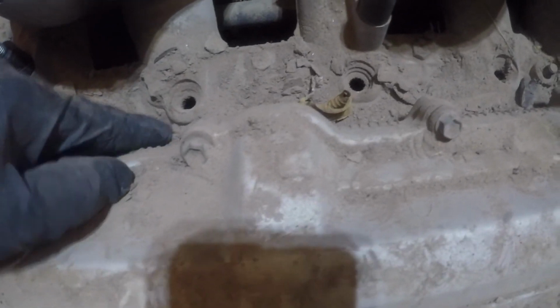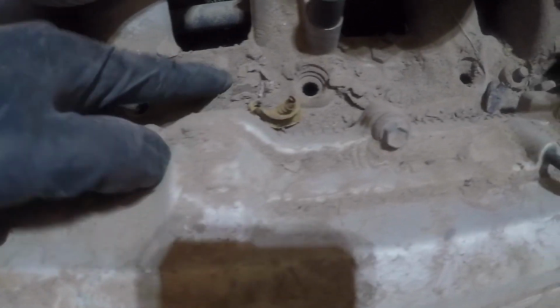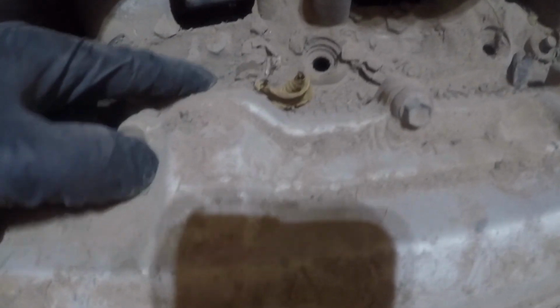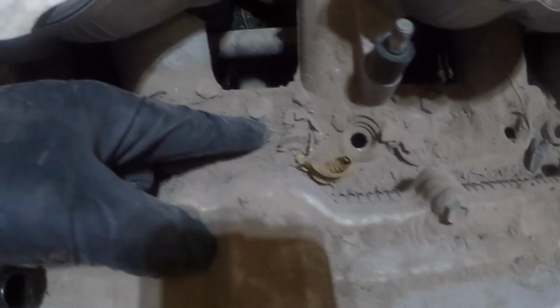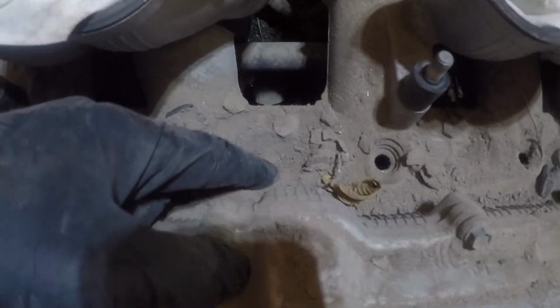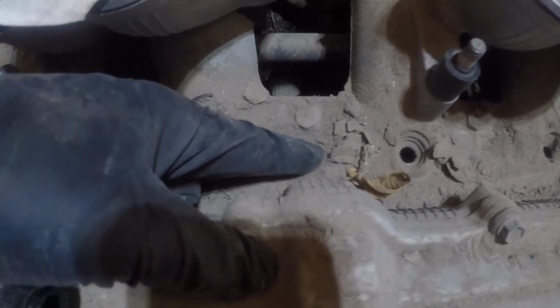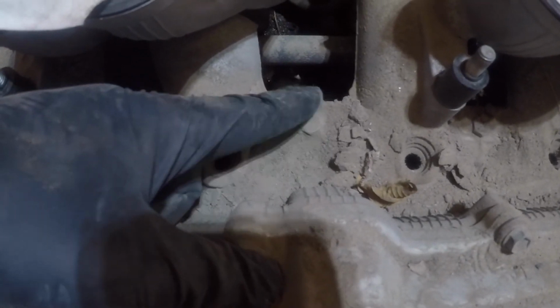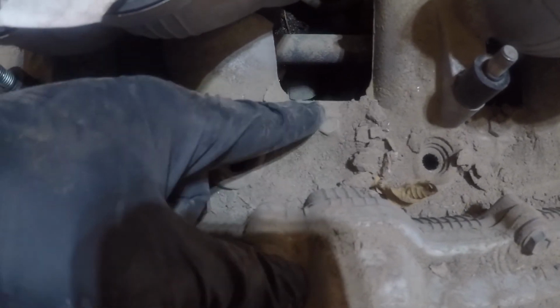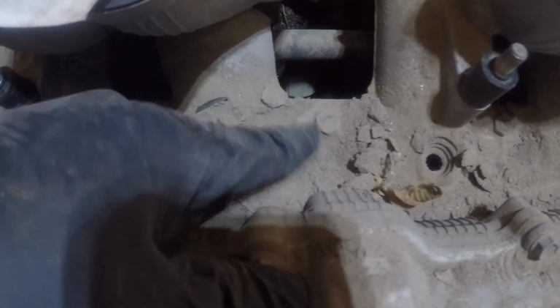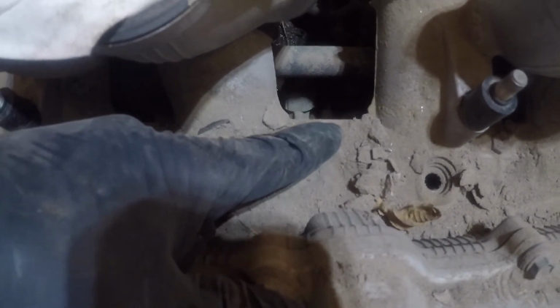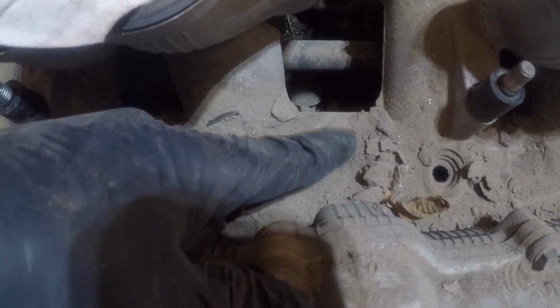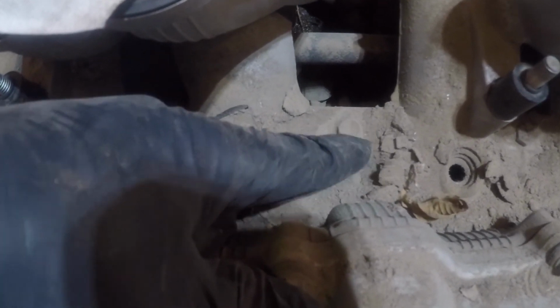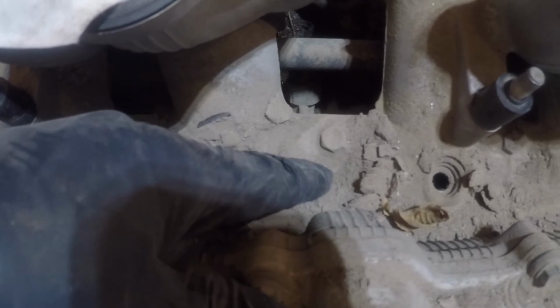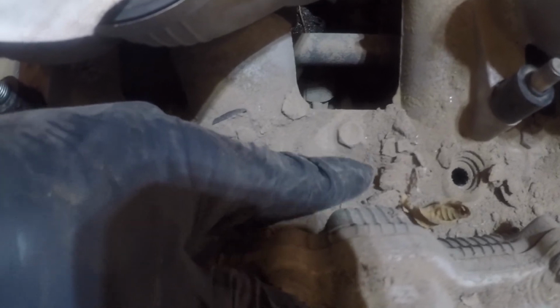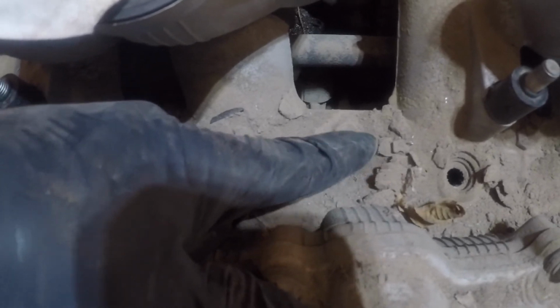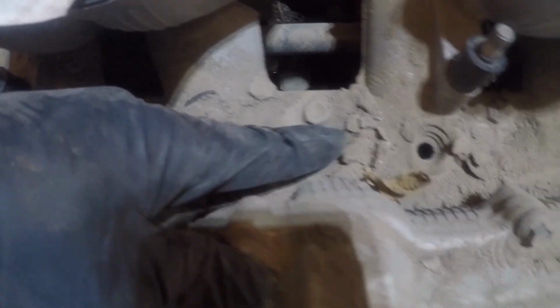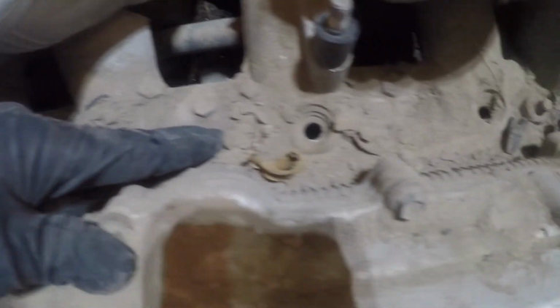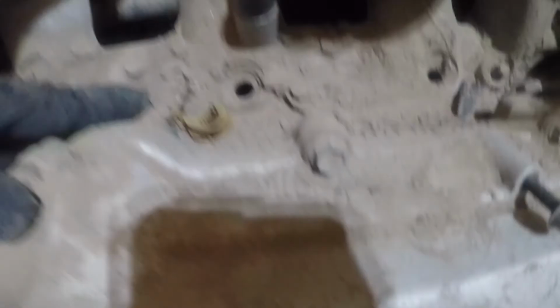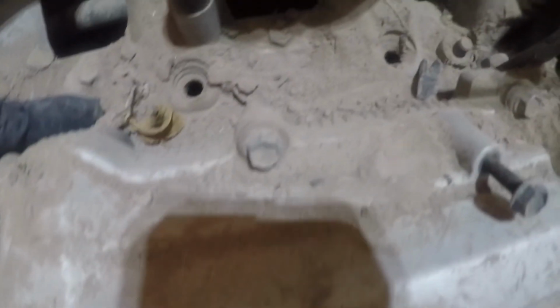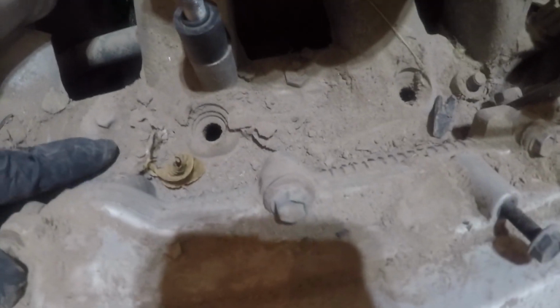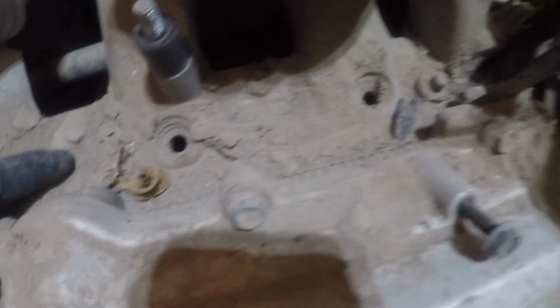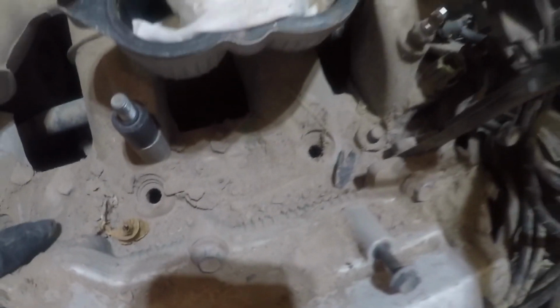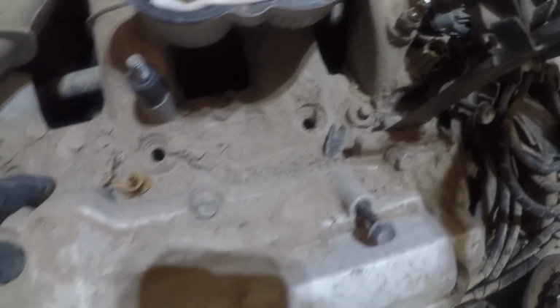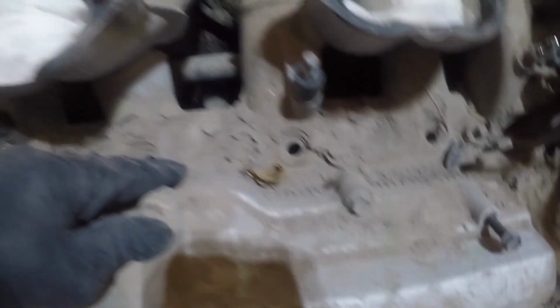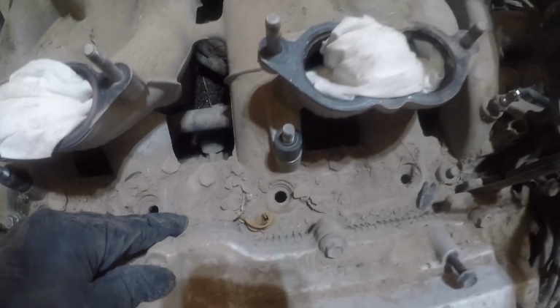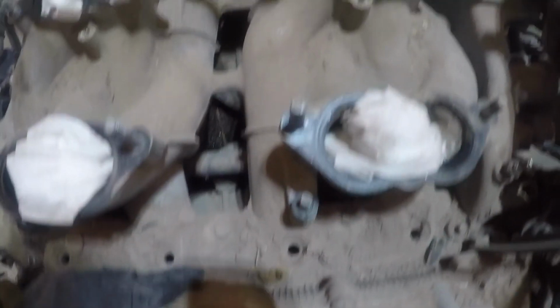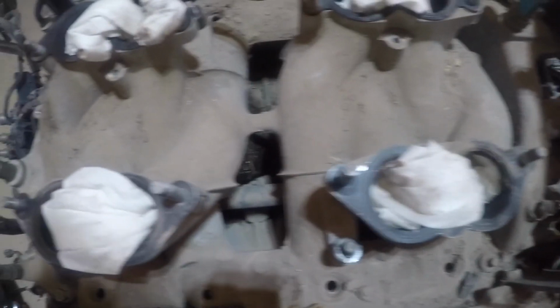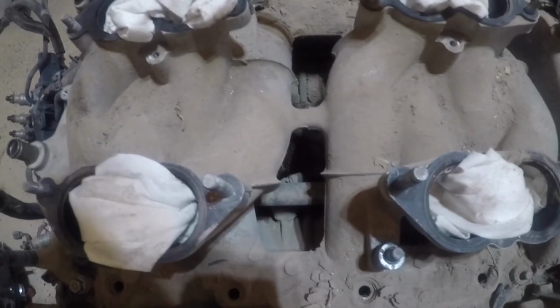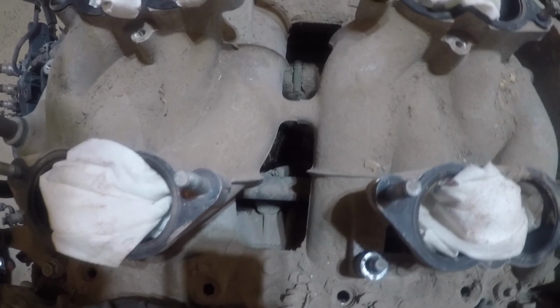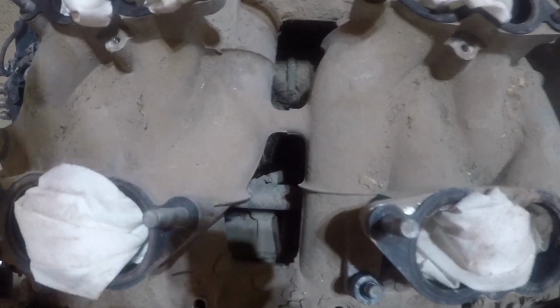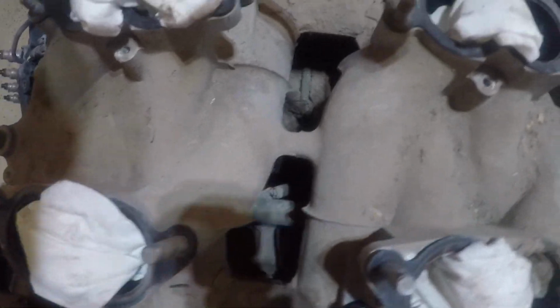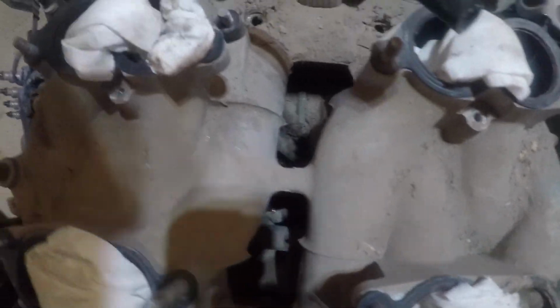Inside all there, it's gonna be cleaned up. You can't even see some of these bolts or some of these nuts, just because it's so buried in dirt. So we're gonna clean this up and keep going.